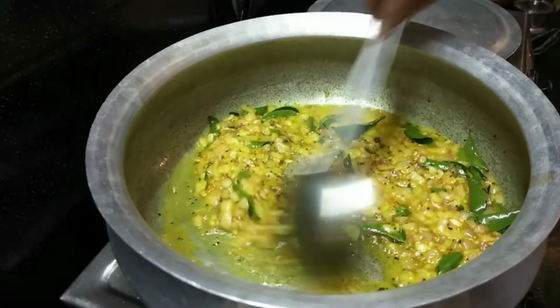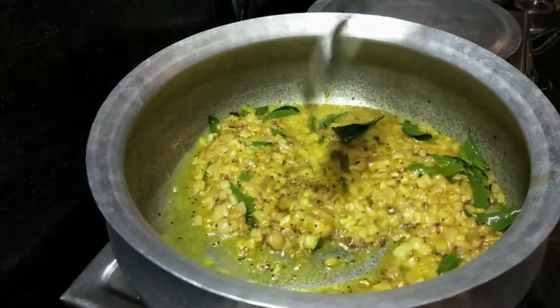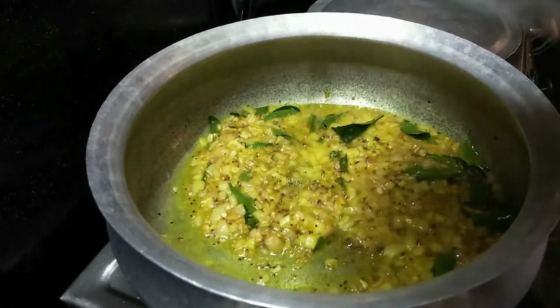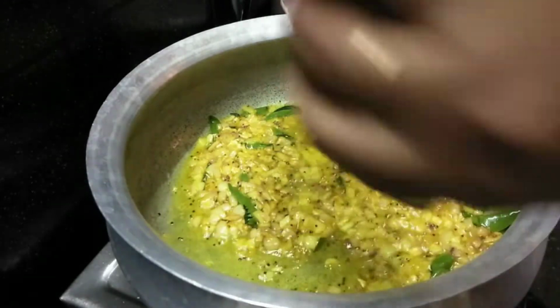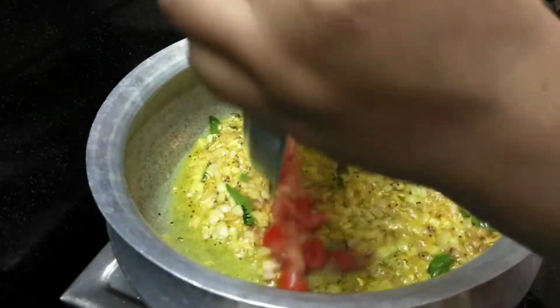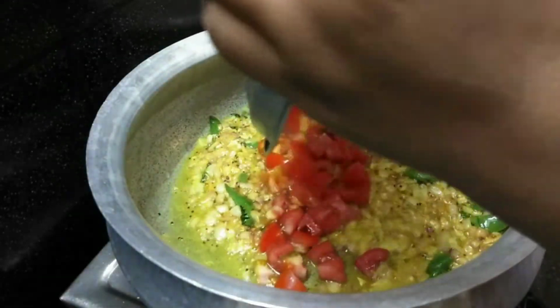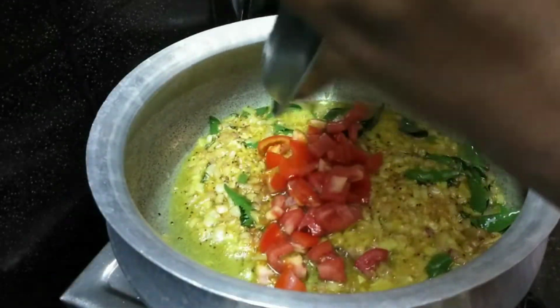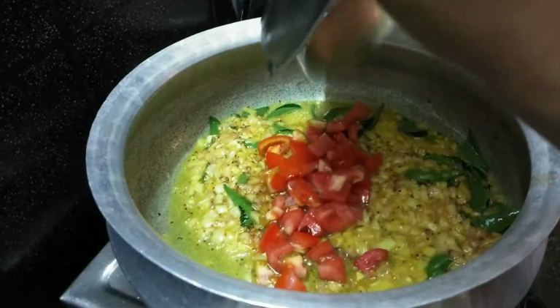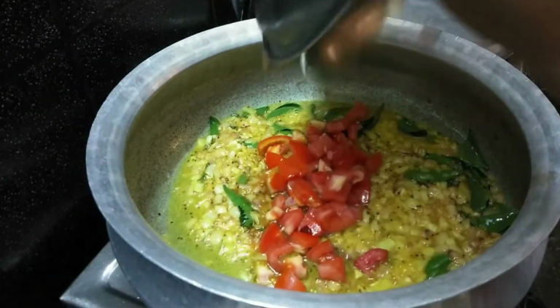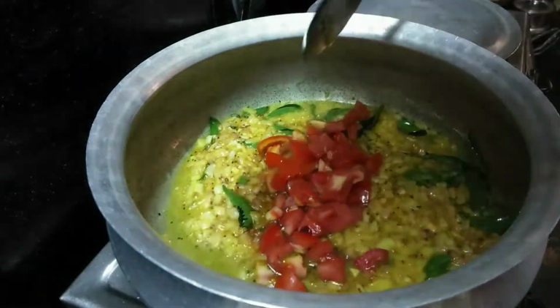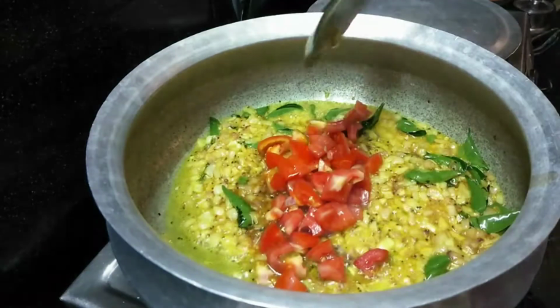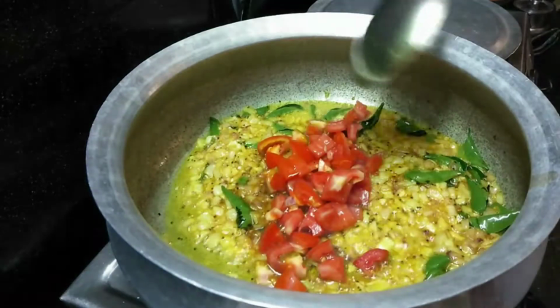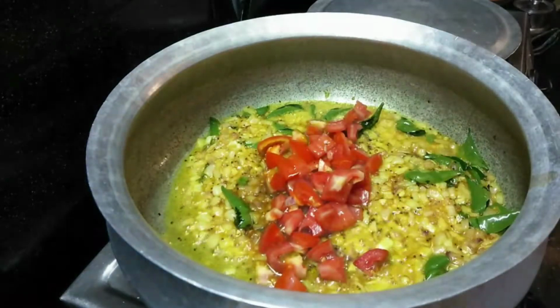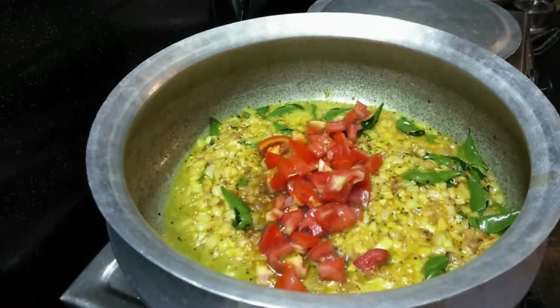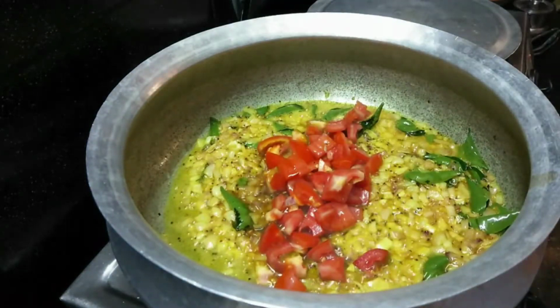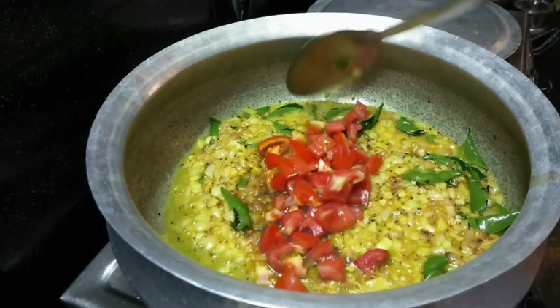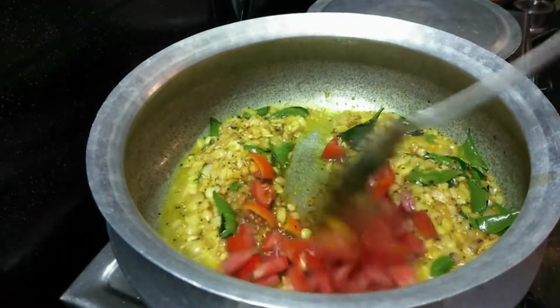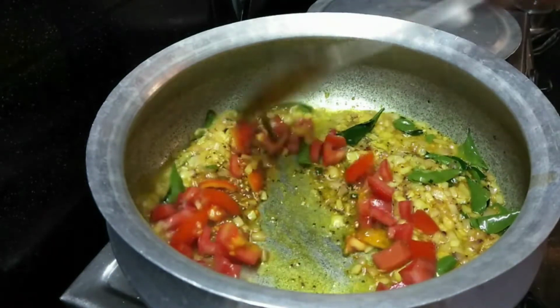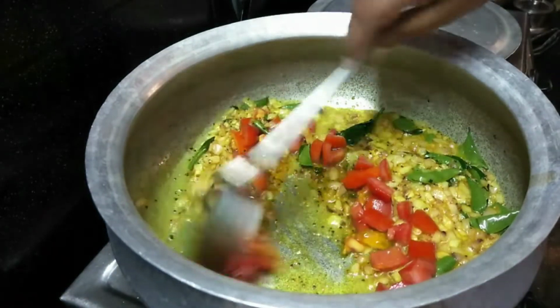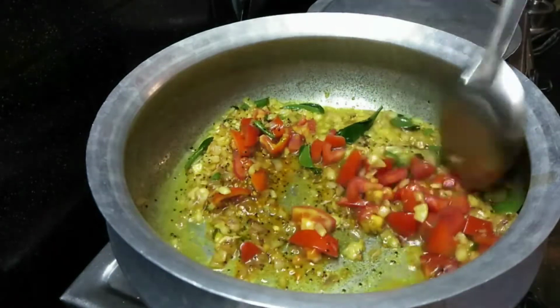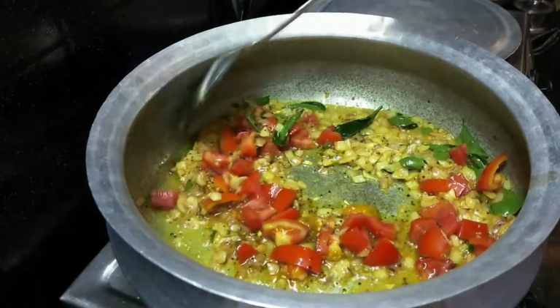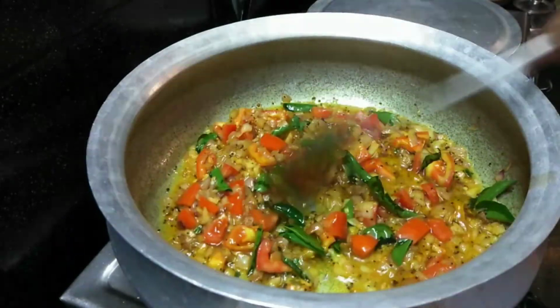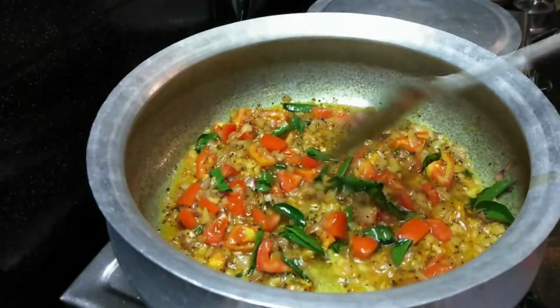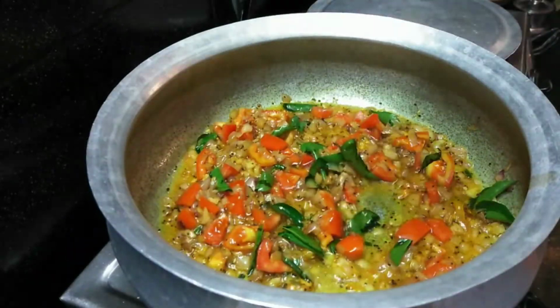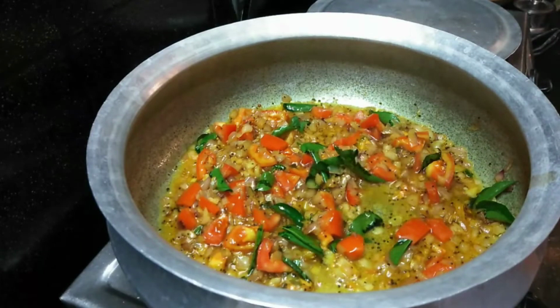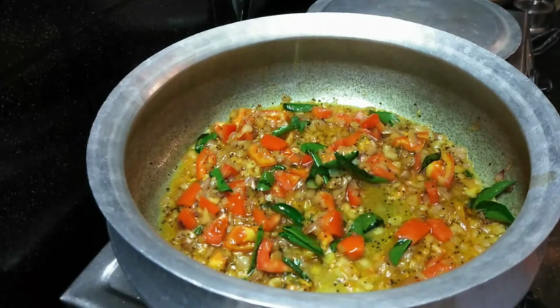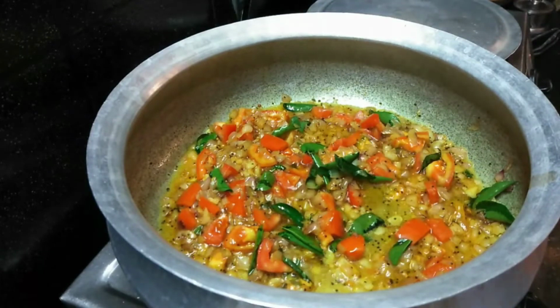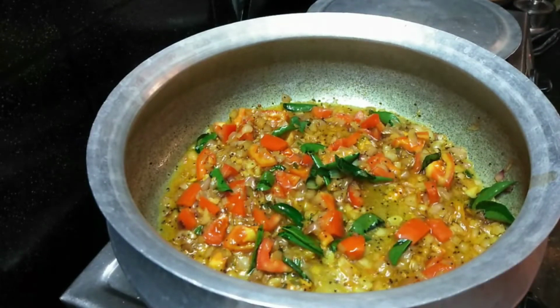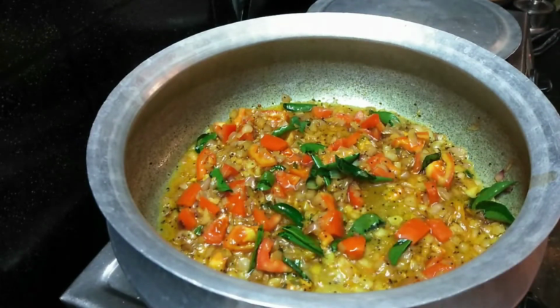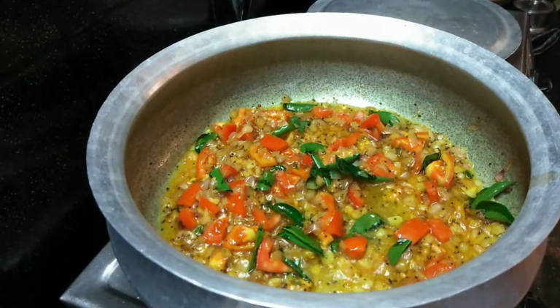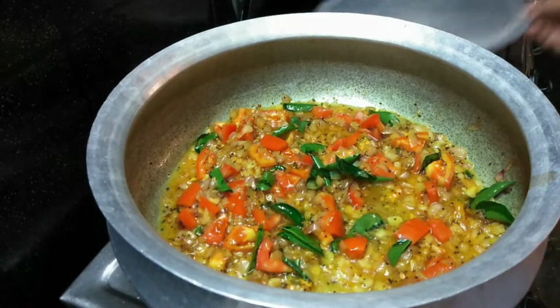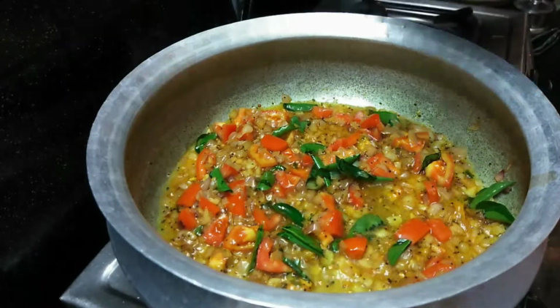Sorry friends, I am a little feverish, so I don't want to use all of this. I will add 2 tomatoes to the top.